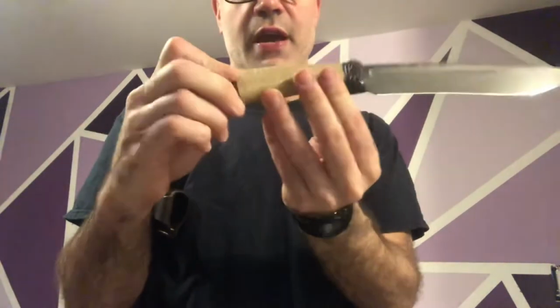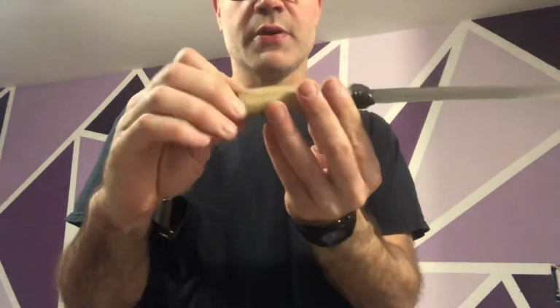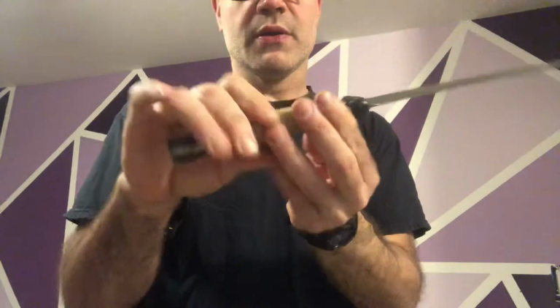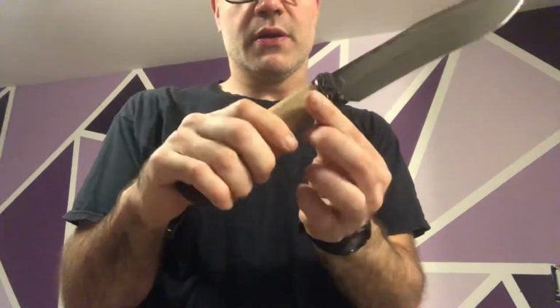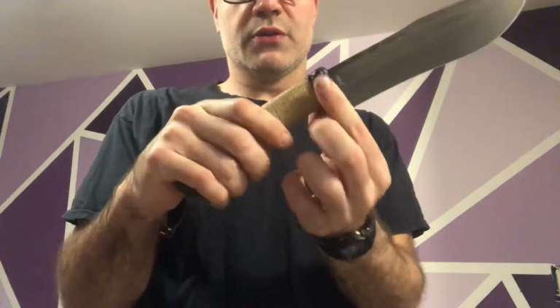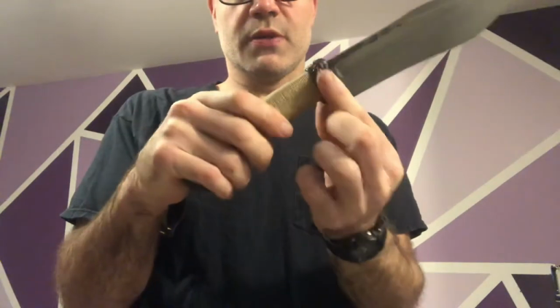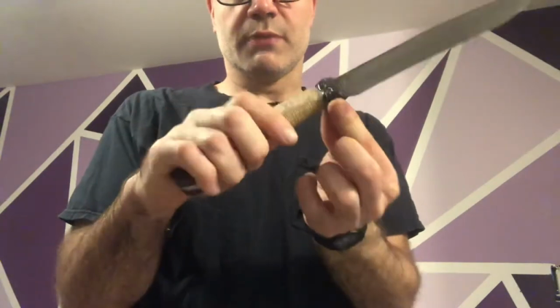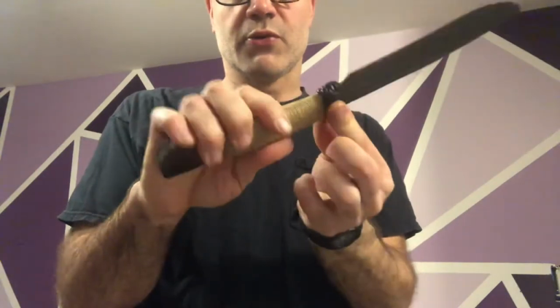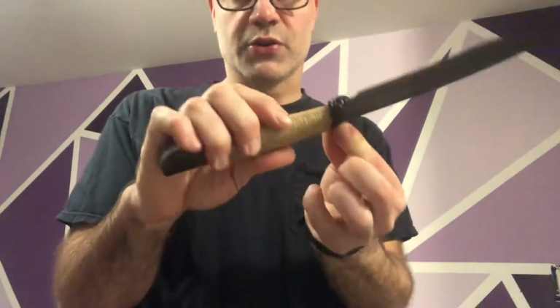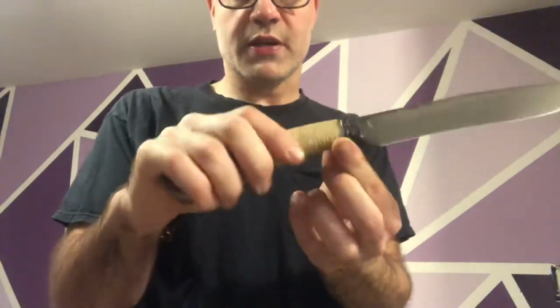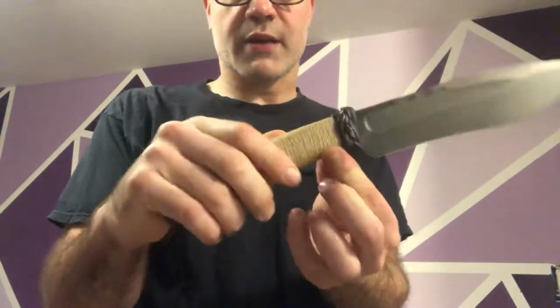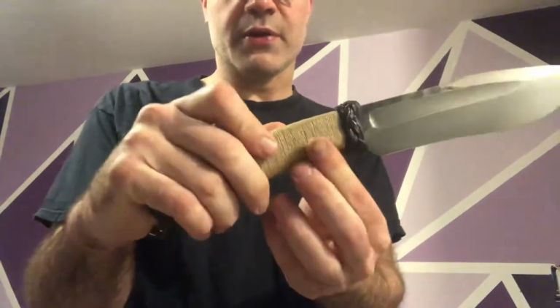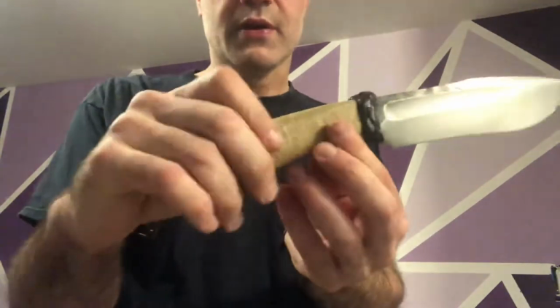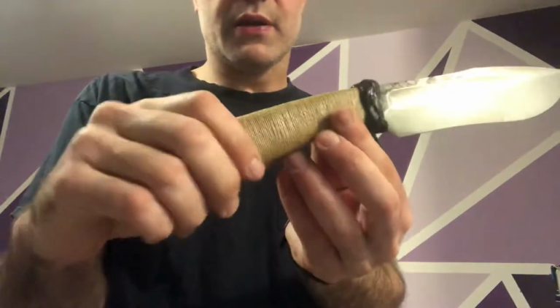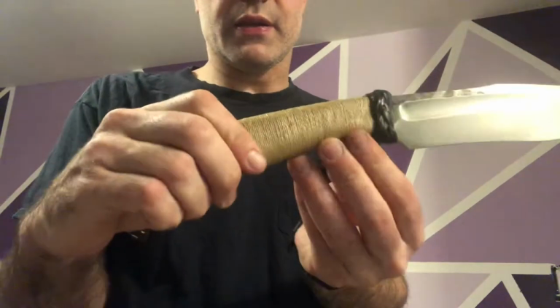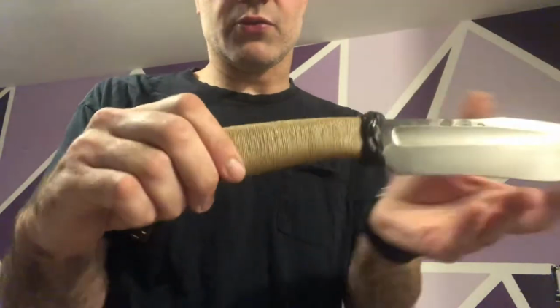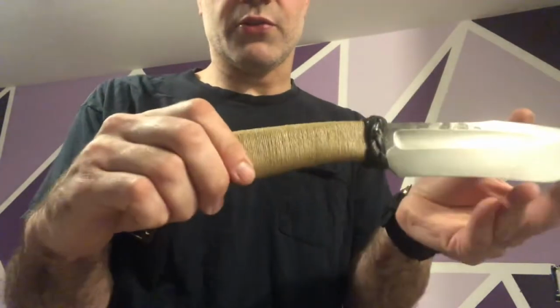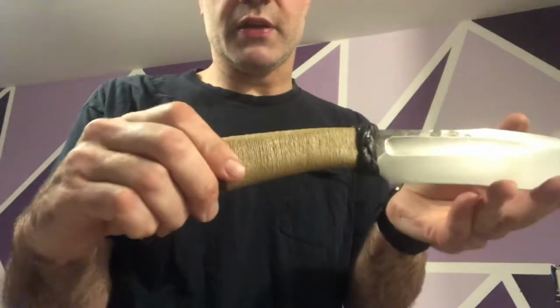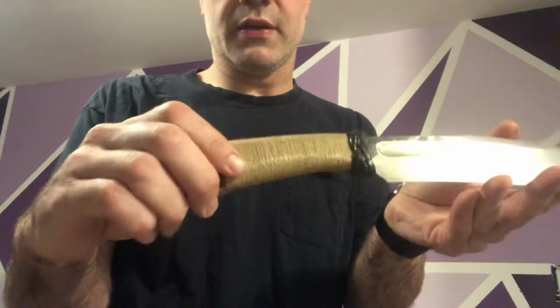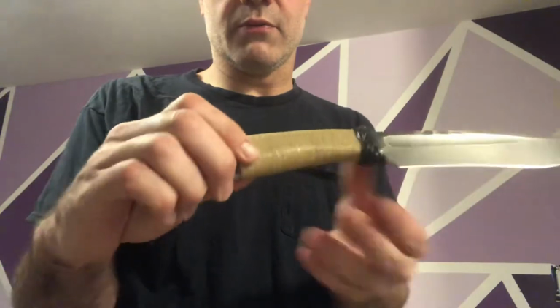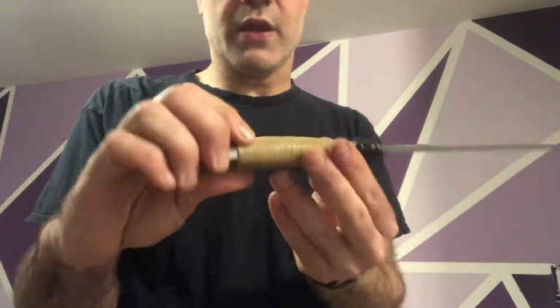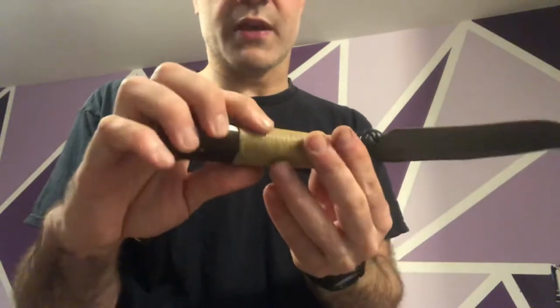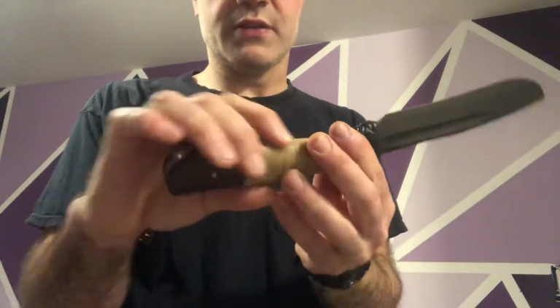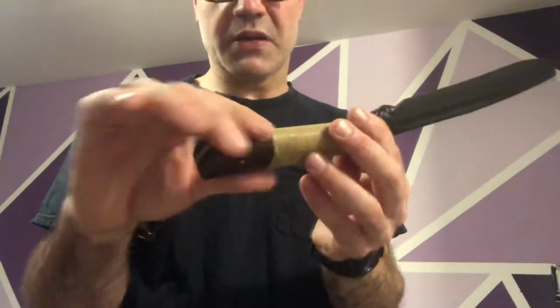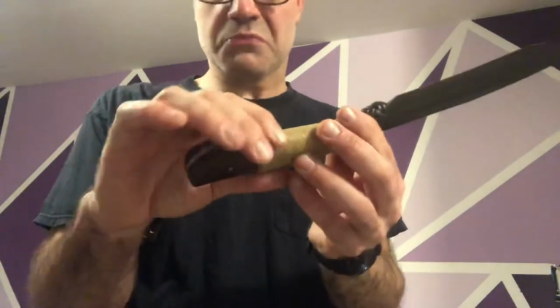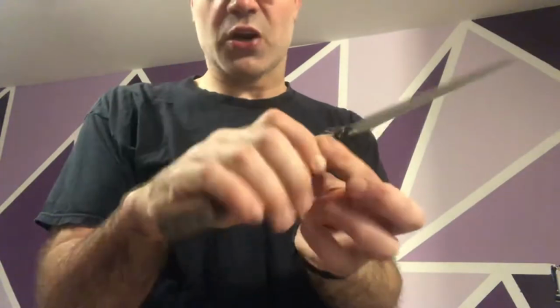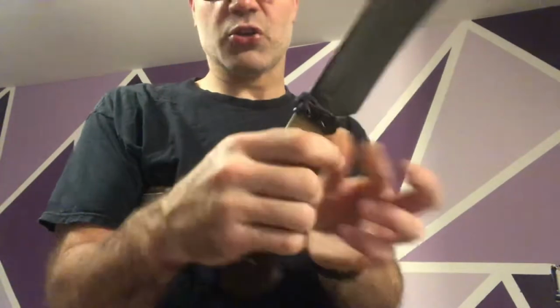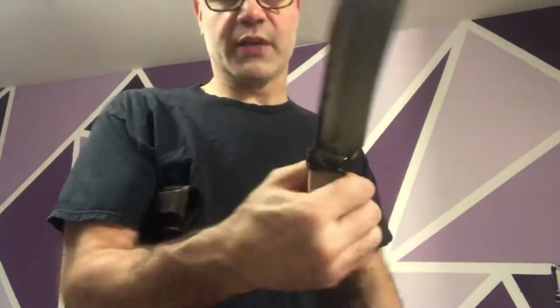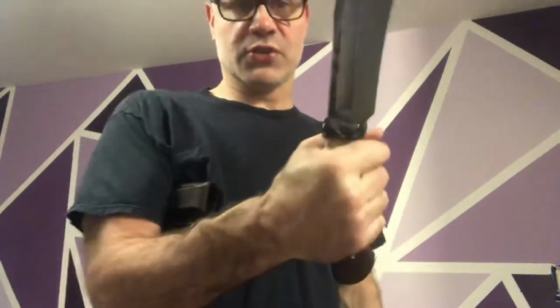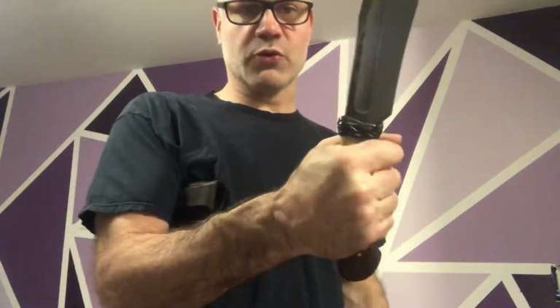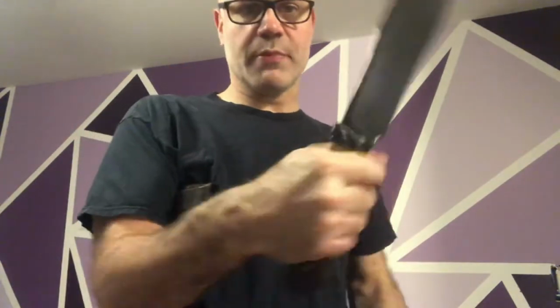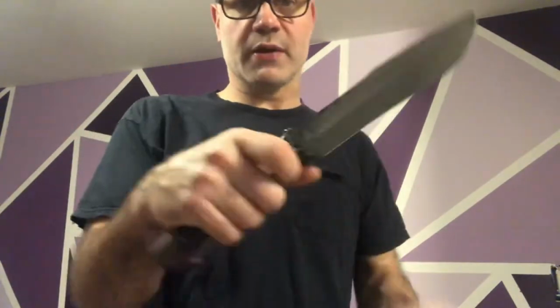I've also coated it in hemp and a paracord turk's head knot up here, and I soaked the whole thing in epoxy to make it strong and durable, and it gives you good grip on it as well.